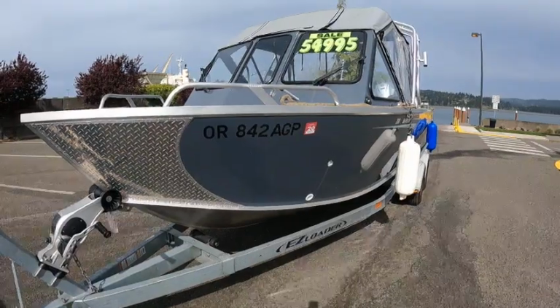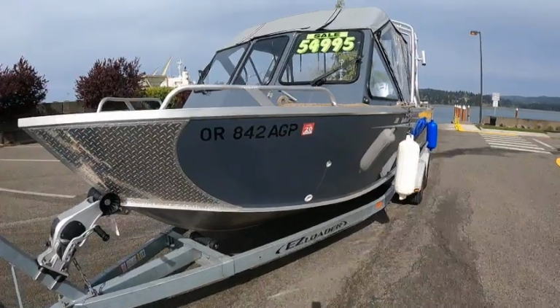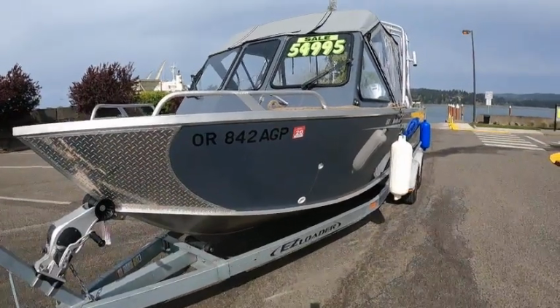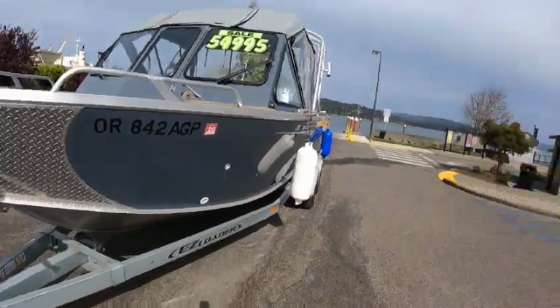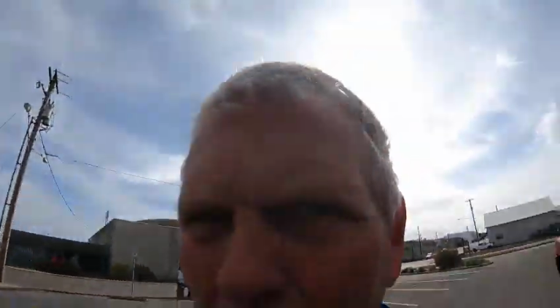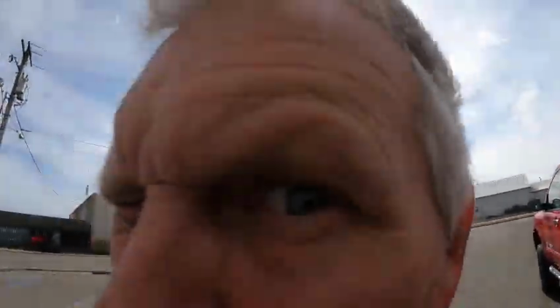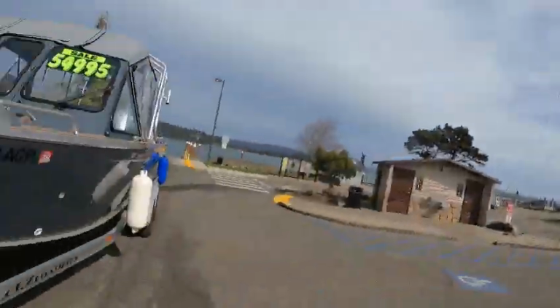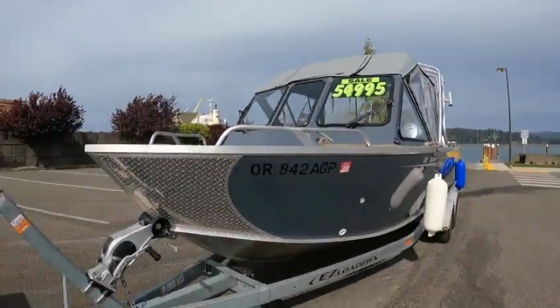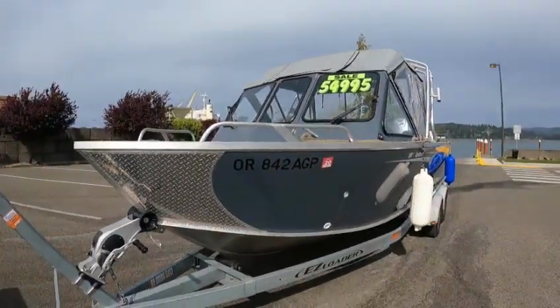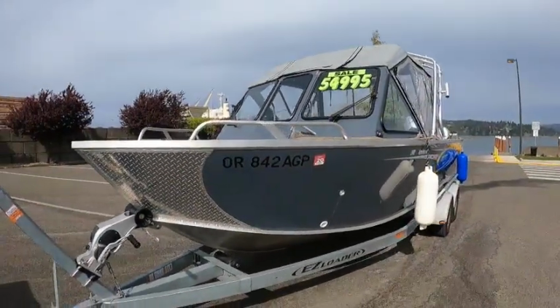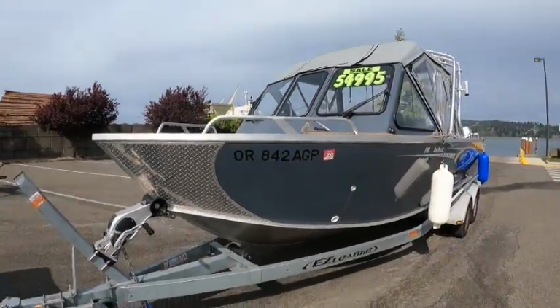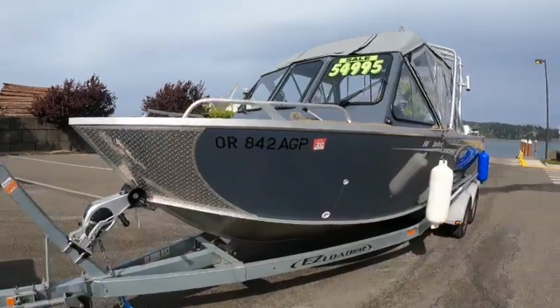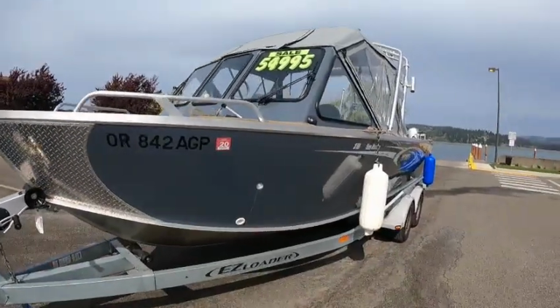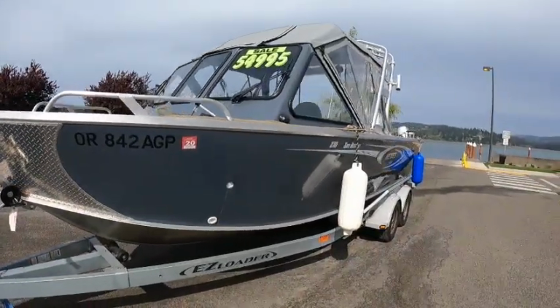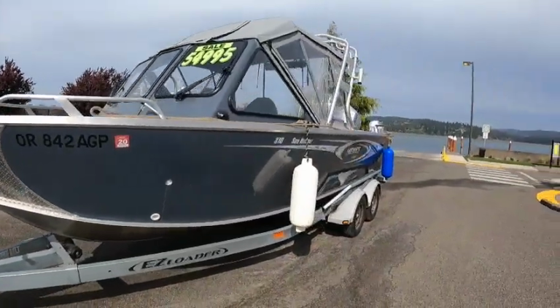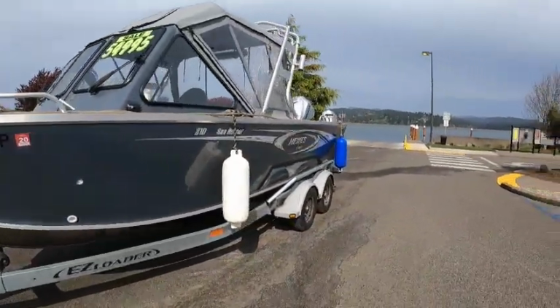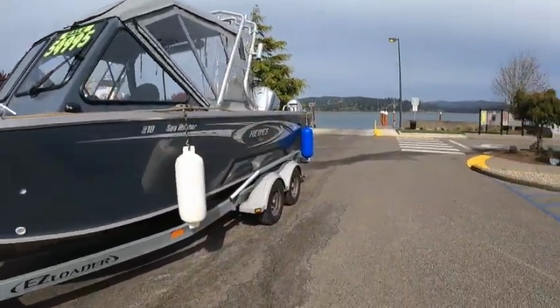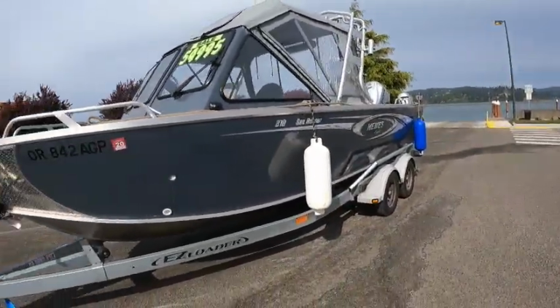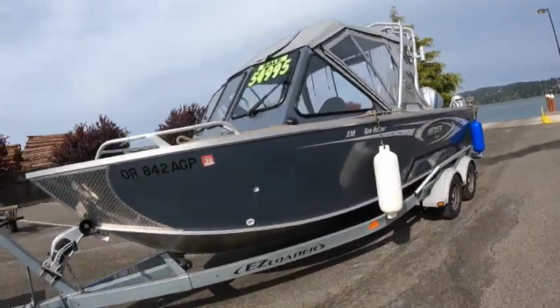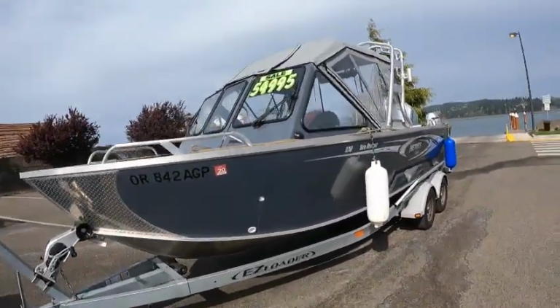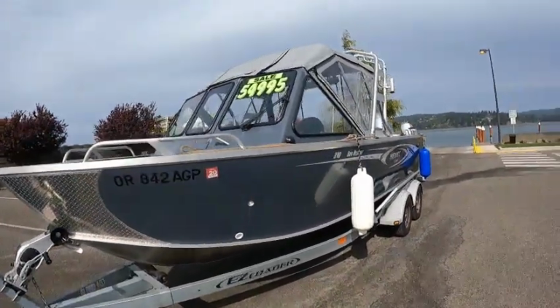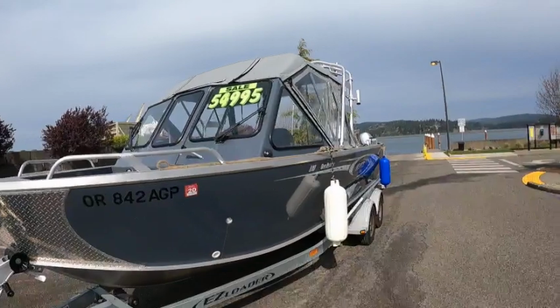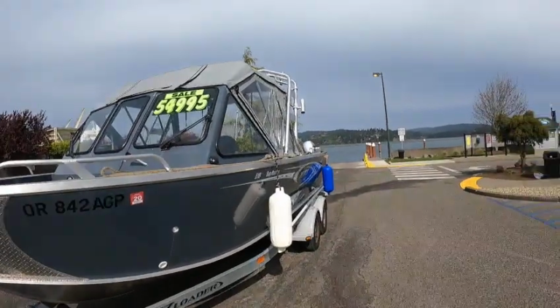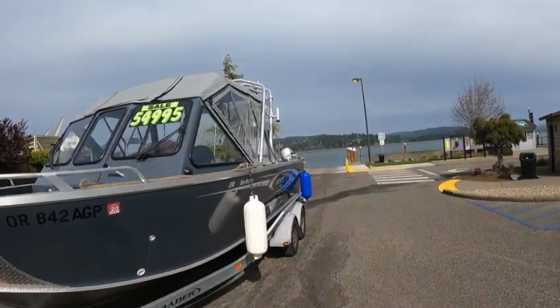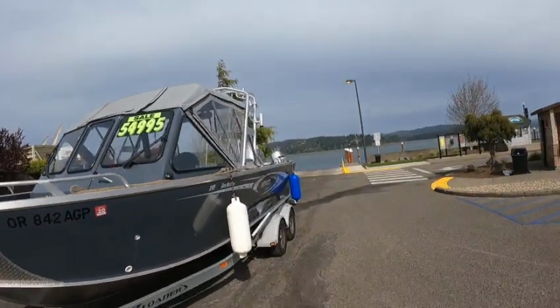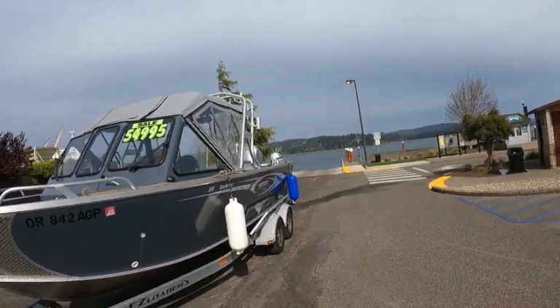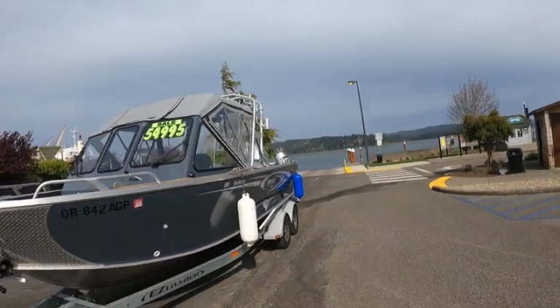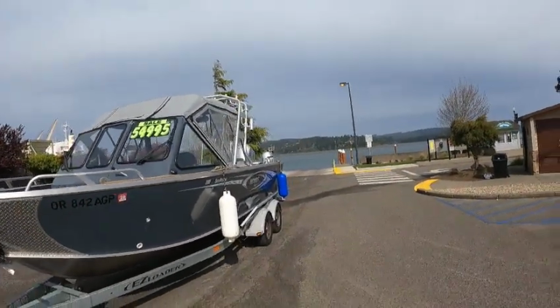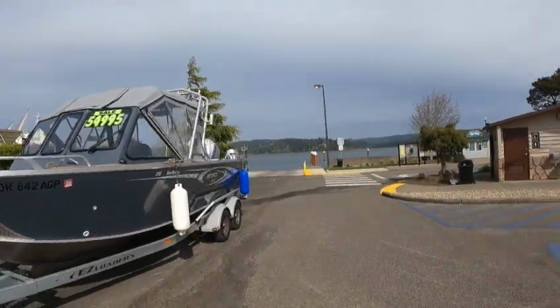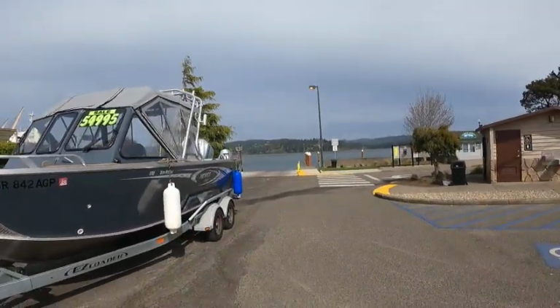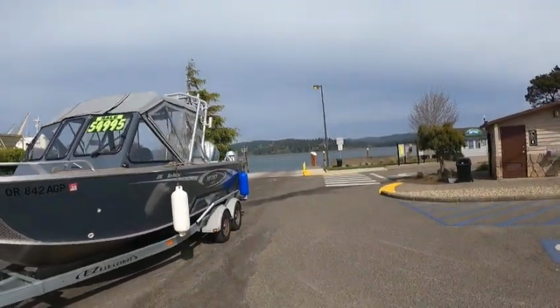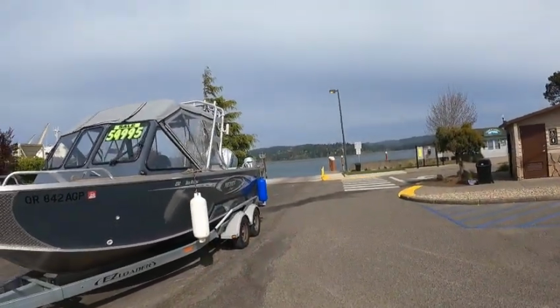Hey, this is the Boat Doctor. Got an eye on this boat — it's a 2019 210 Sea Runner Hewescraft. All gray, dual wipers, top size, backdrop, bare grass tower — probably a bare west — but it's a tower.